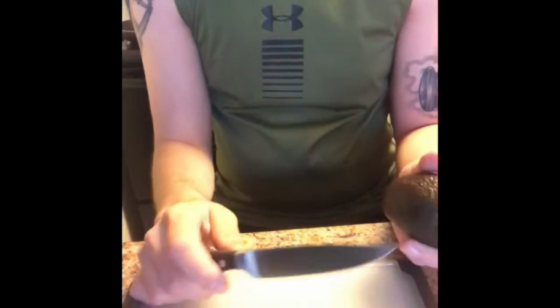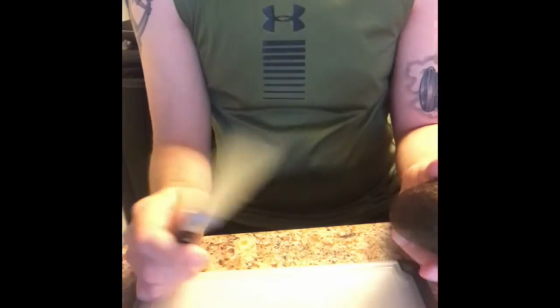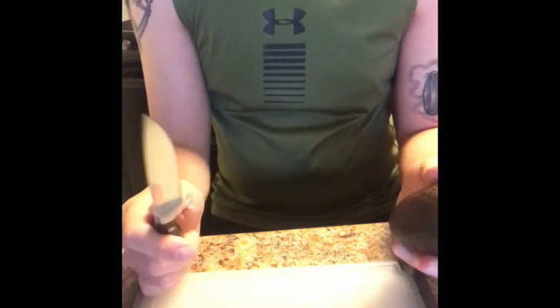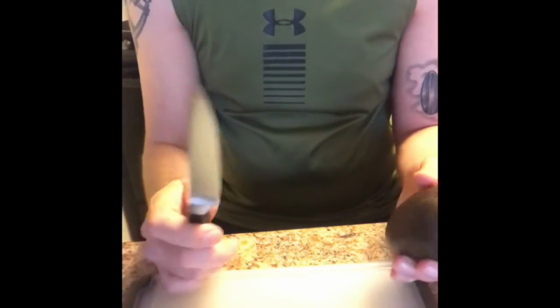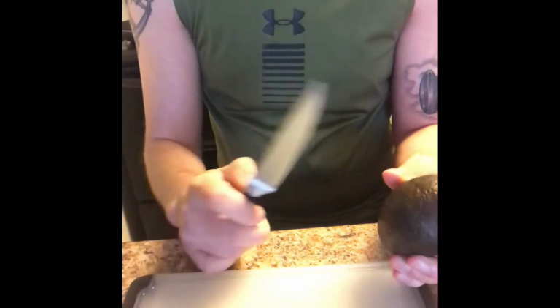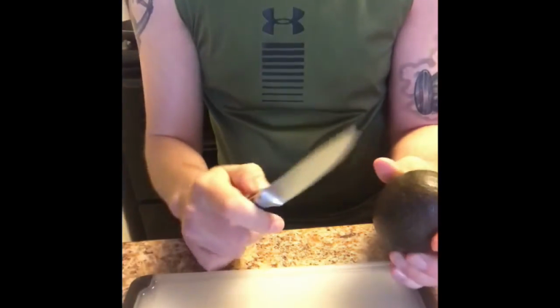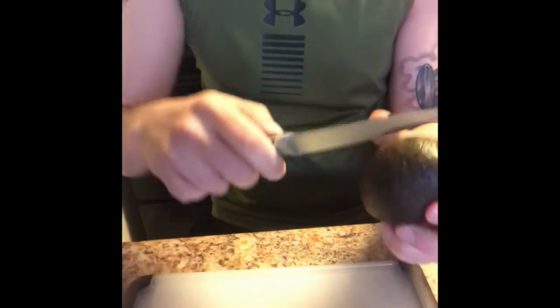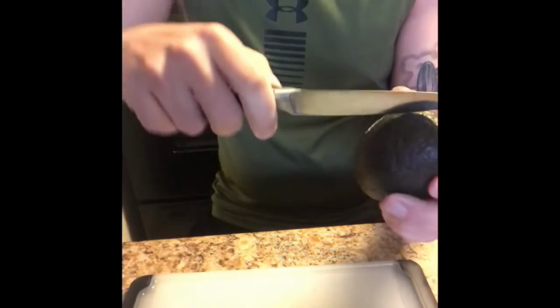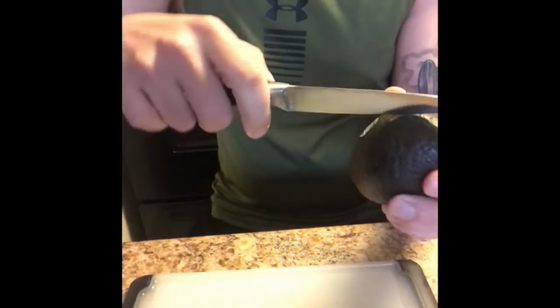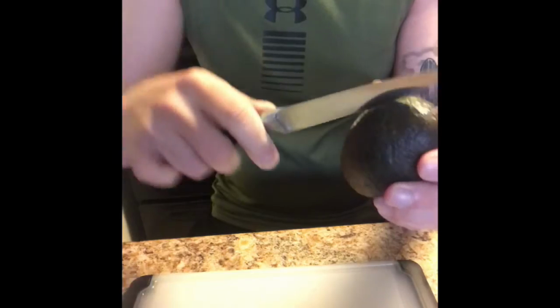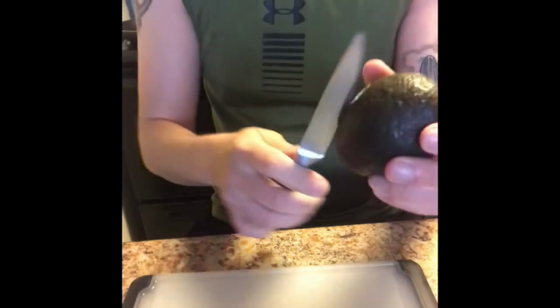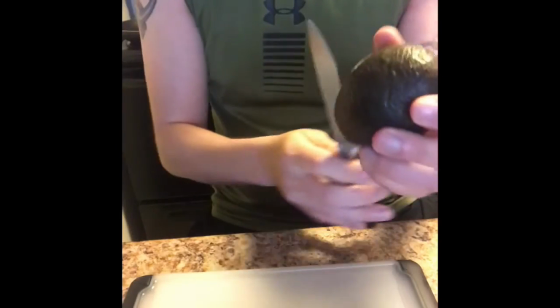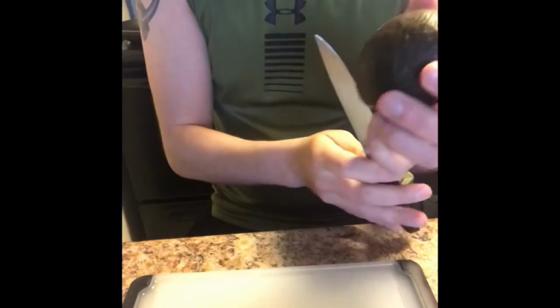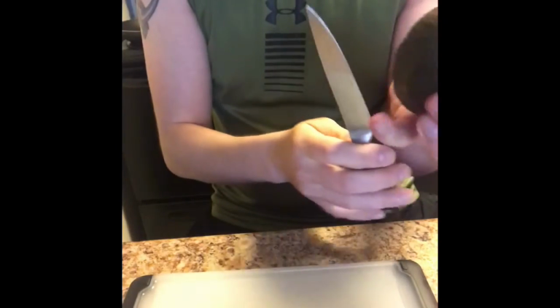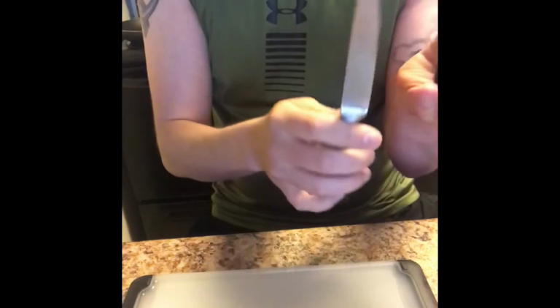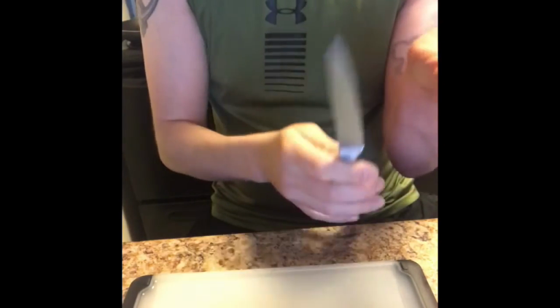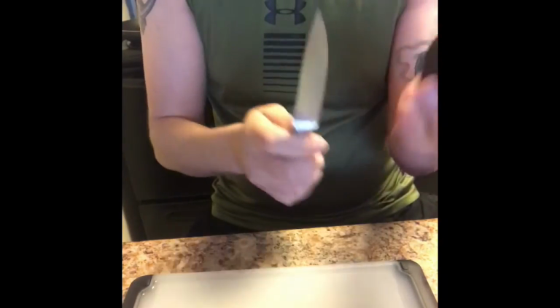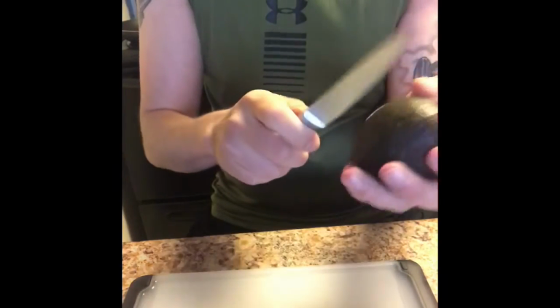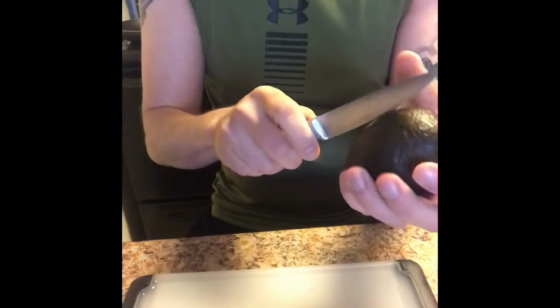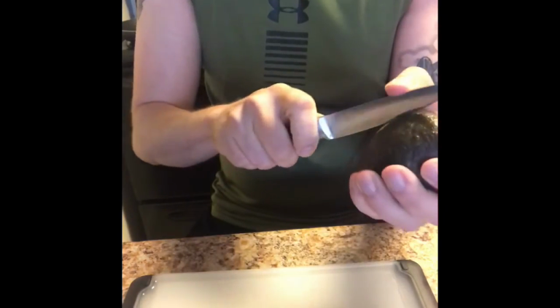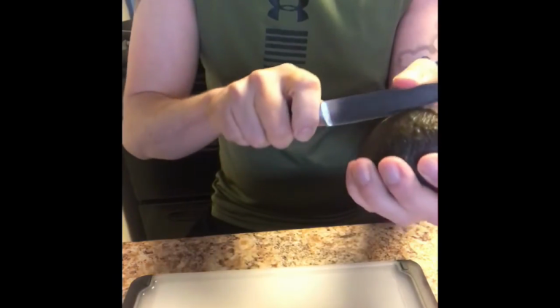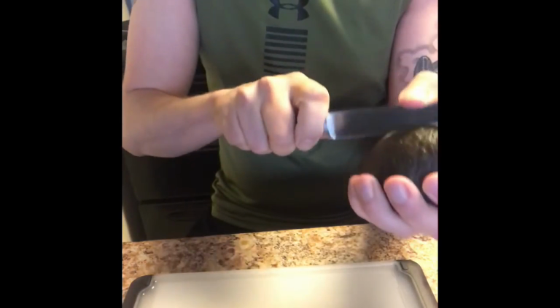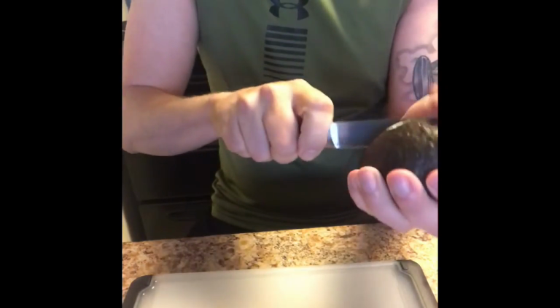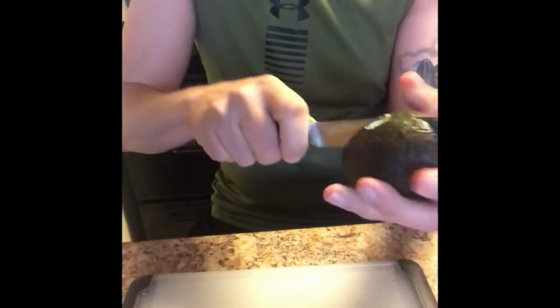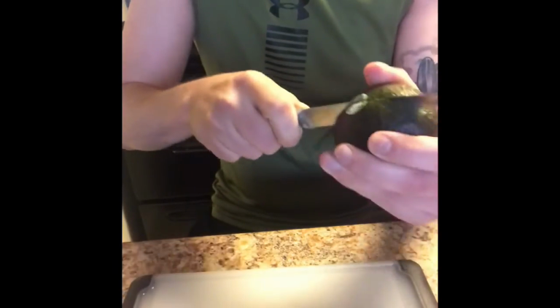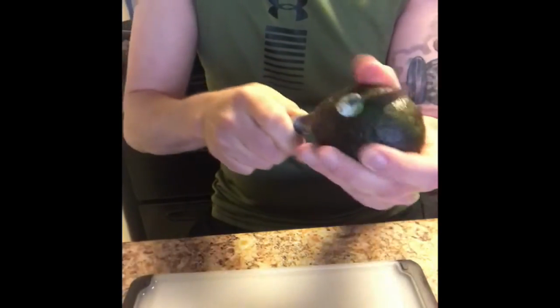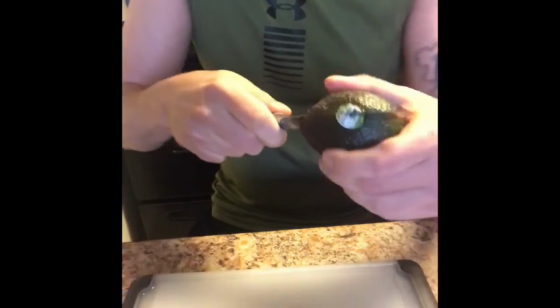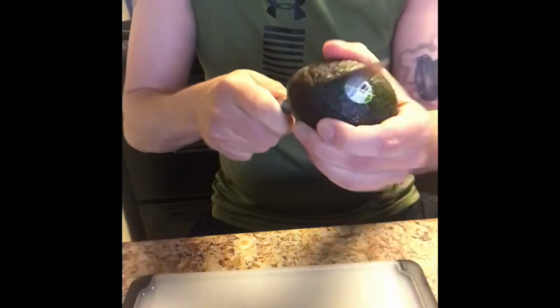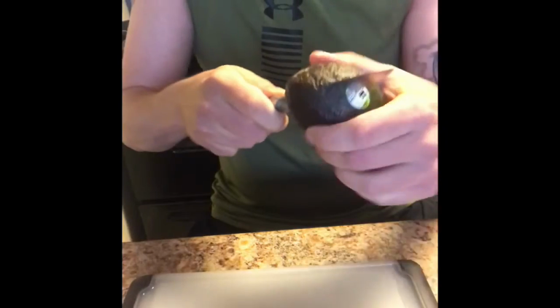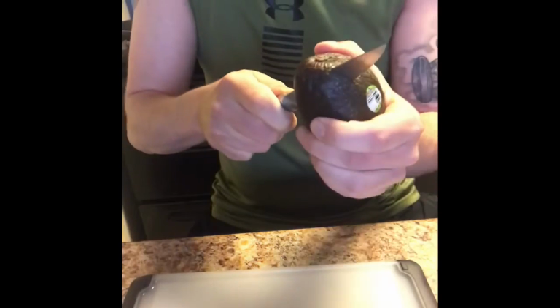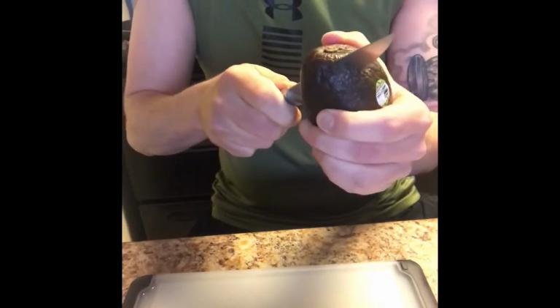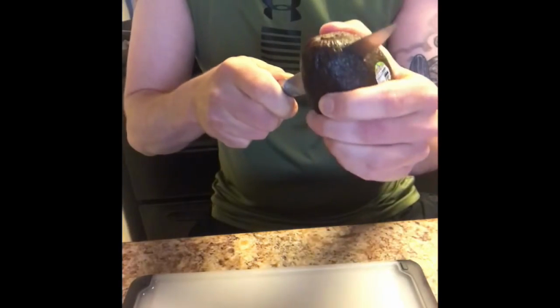A little tip for avocados: don't move the knife around the avocado — it's a really good way to slice your pinky. Just go ahead and make your incision and rotate the avocado around the knife.